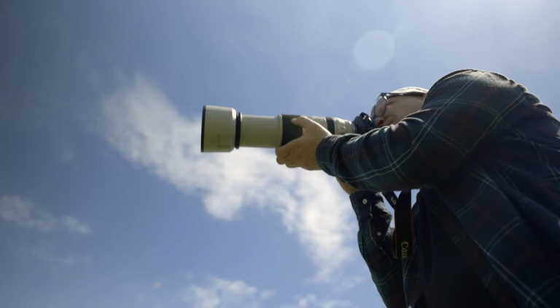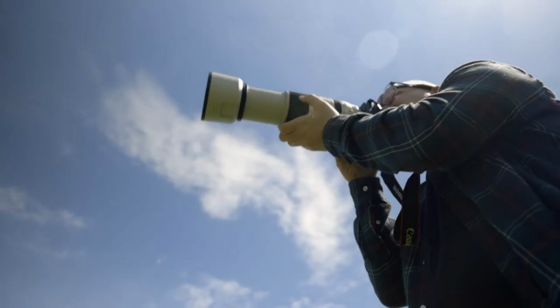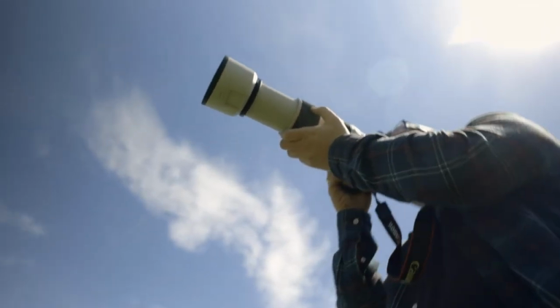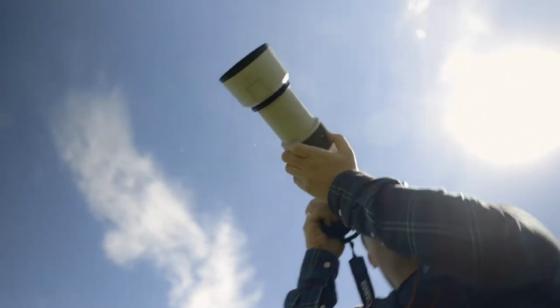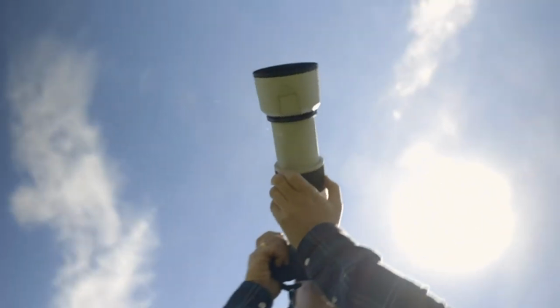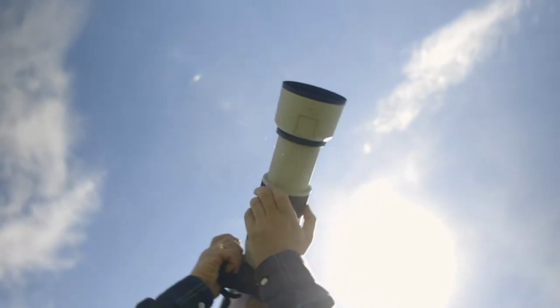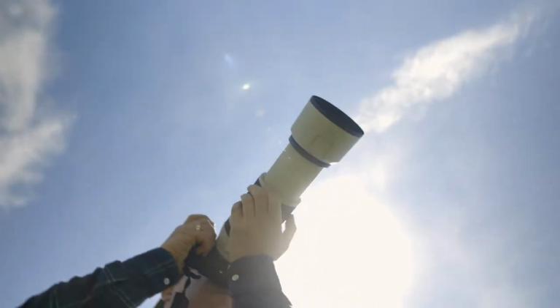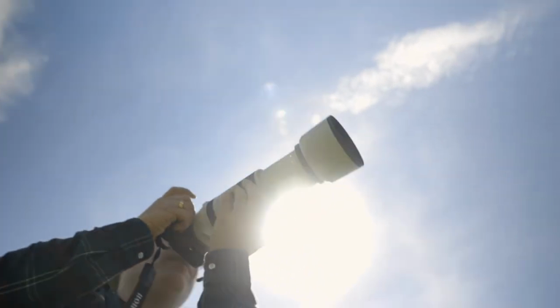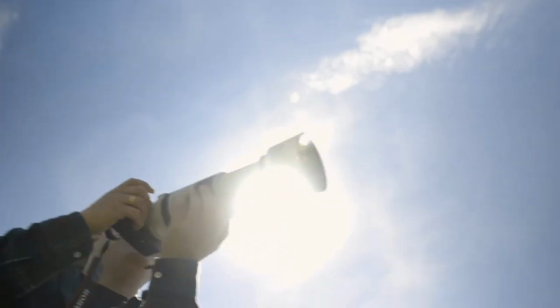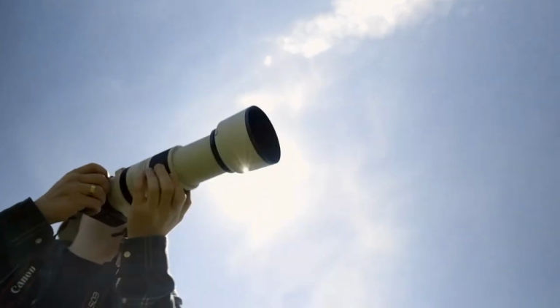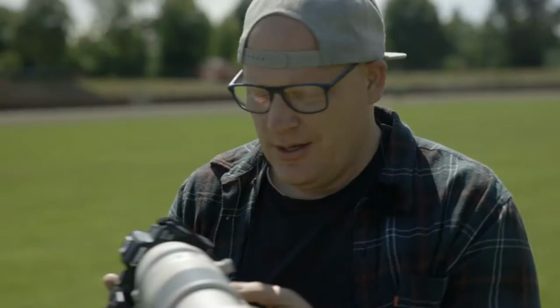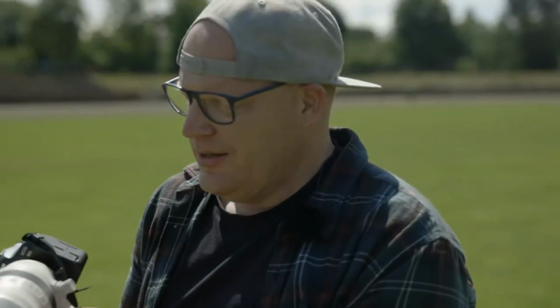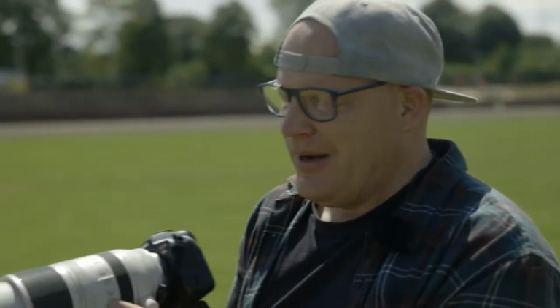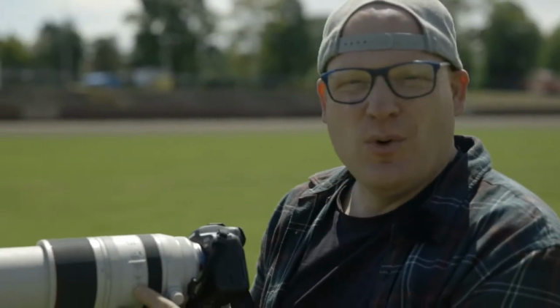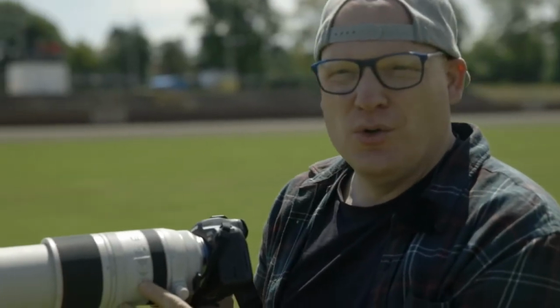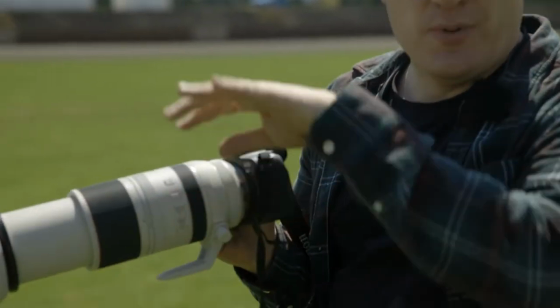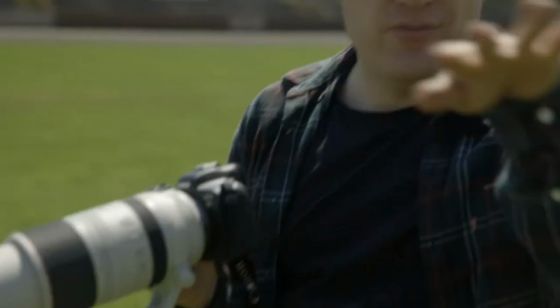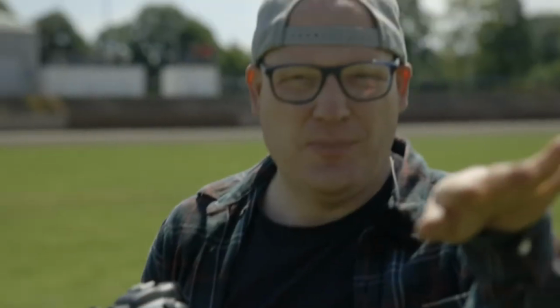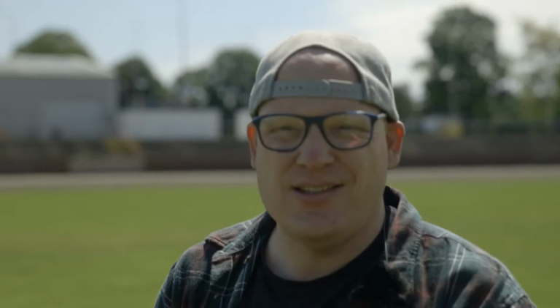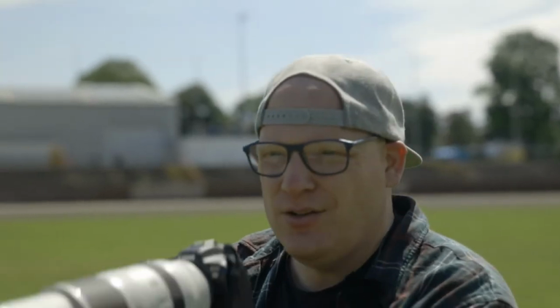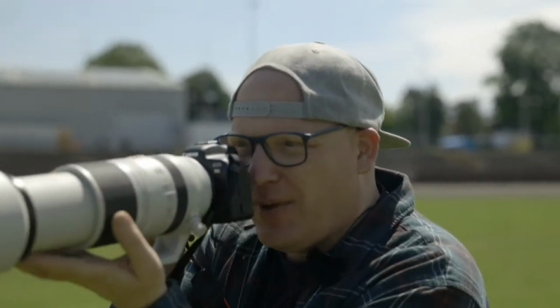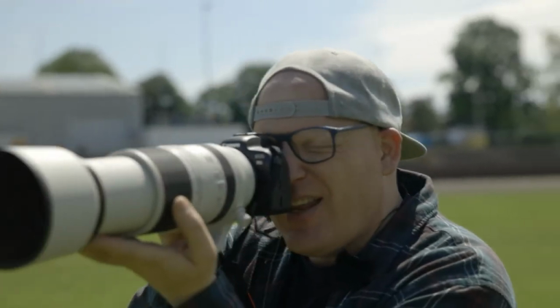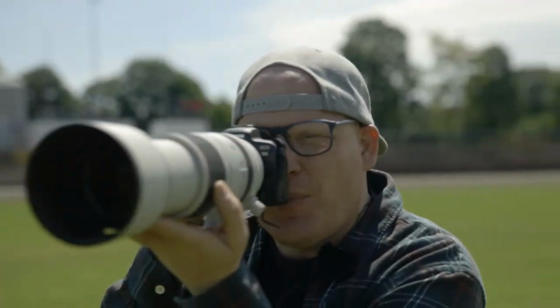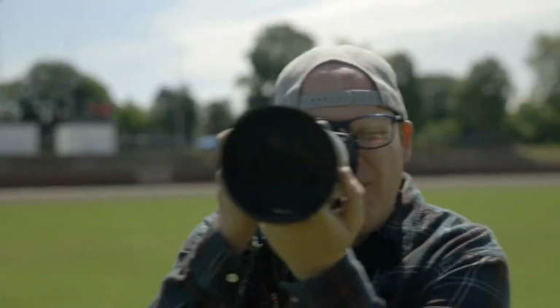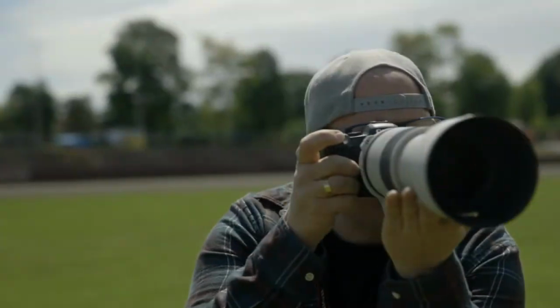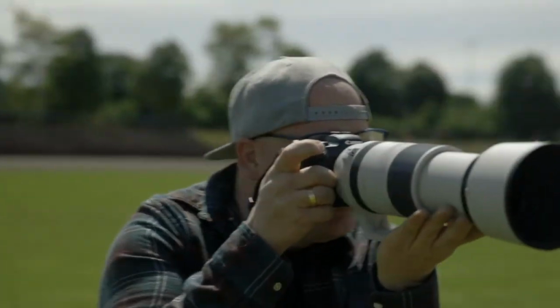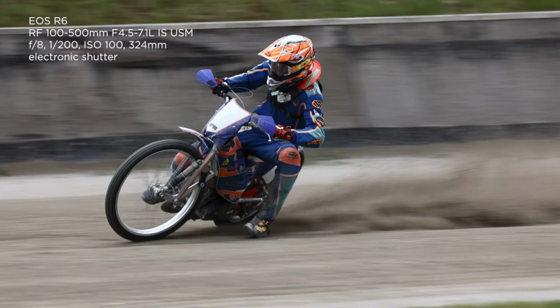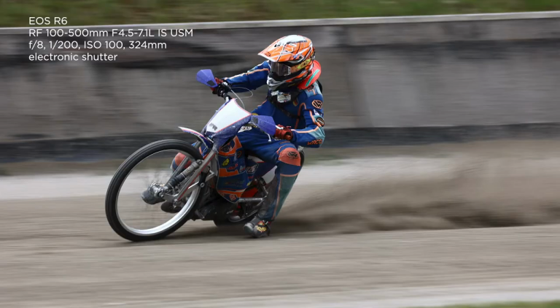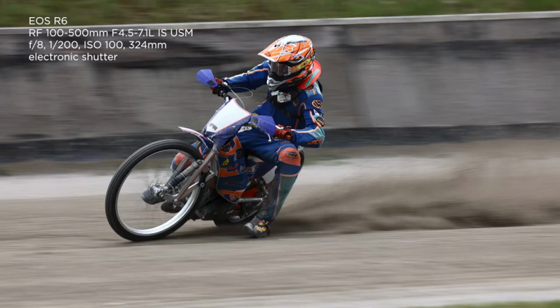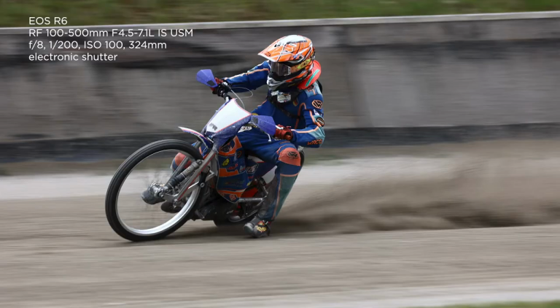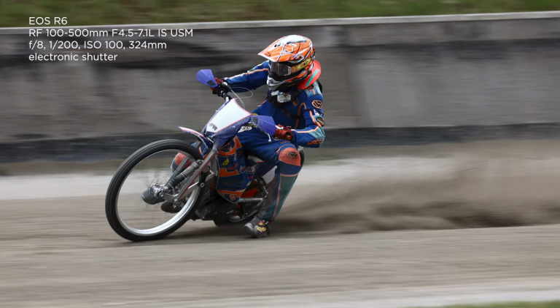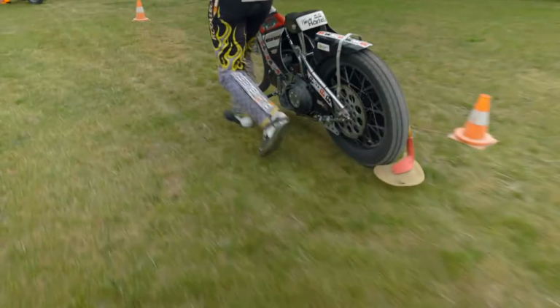I'm doing a panning shot right now, so the background becomes blurred. It's stabilizing mode two — that's perfect for these pans. And then you try to be as steady as possible and just cruise along with the rider.